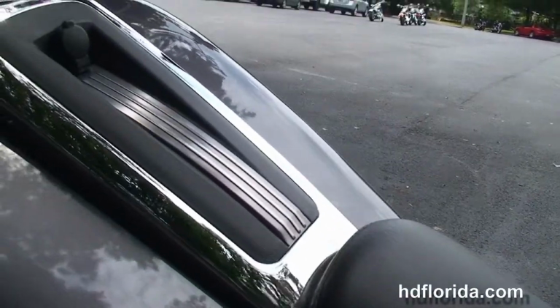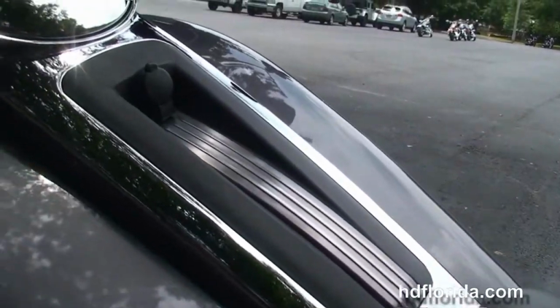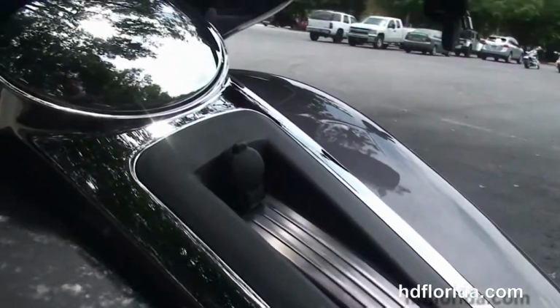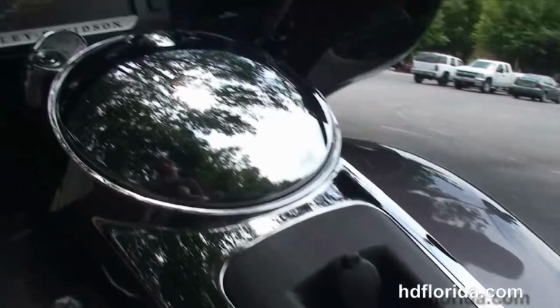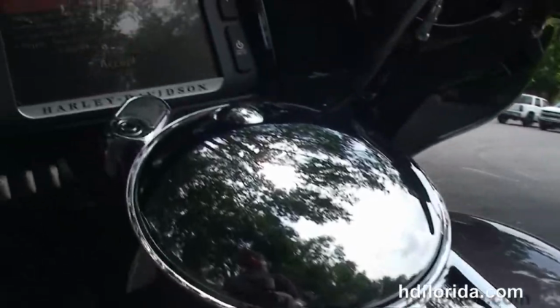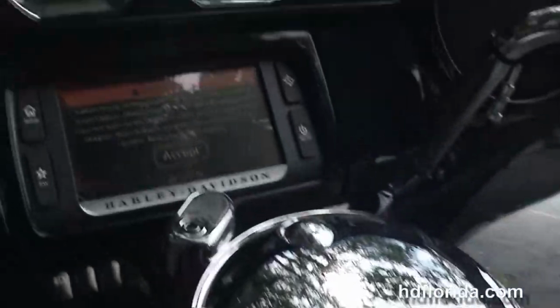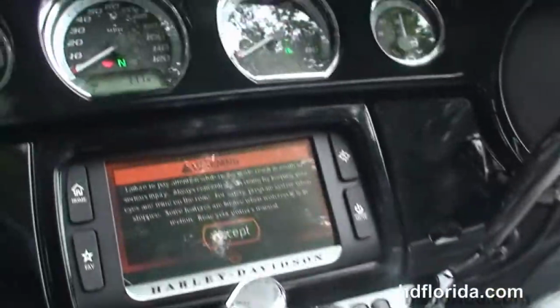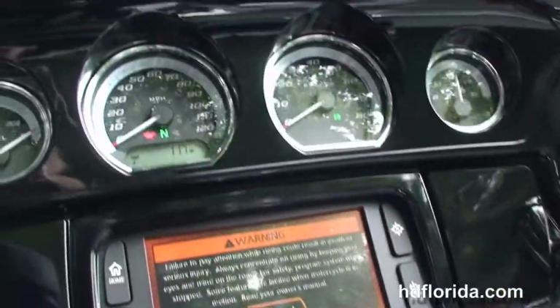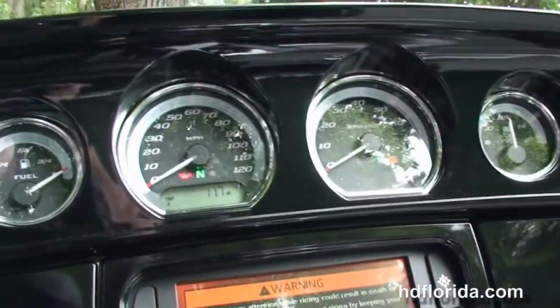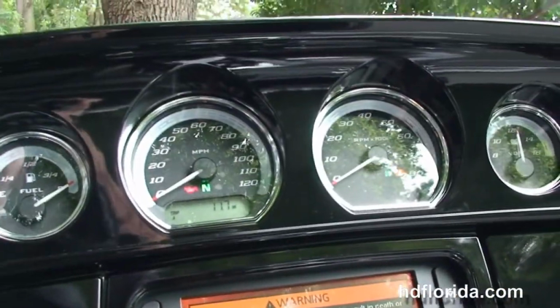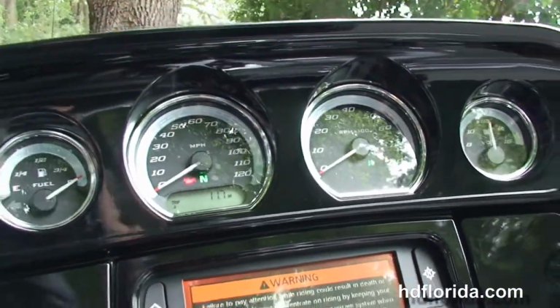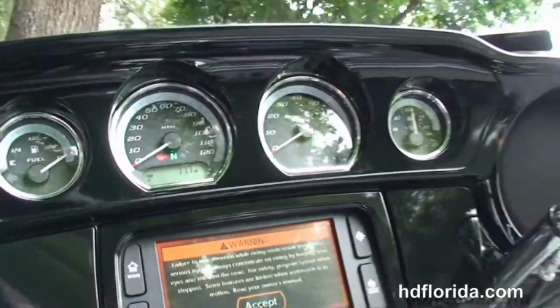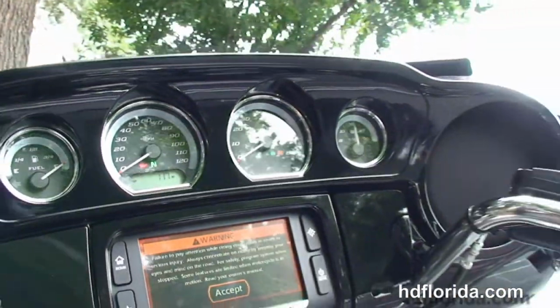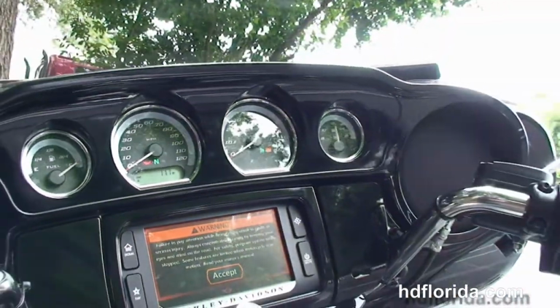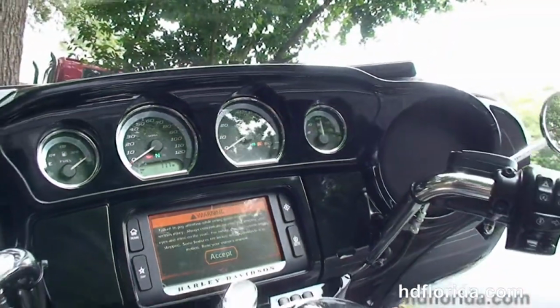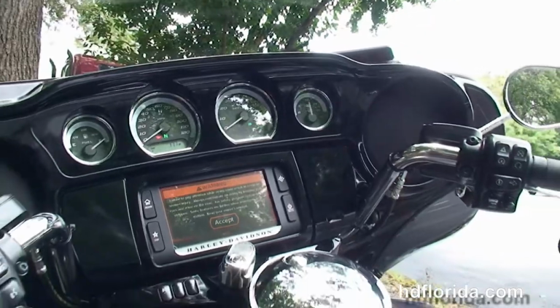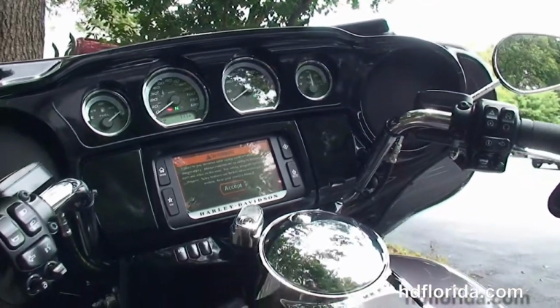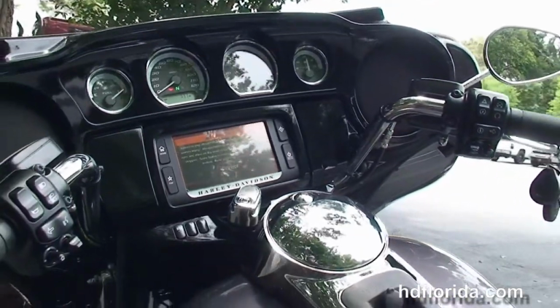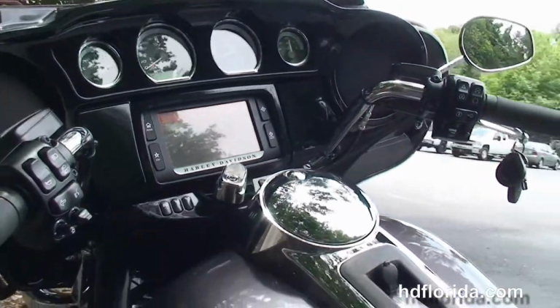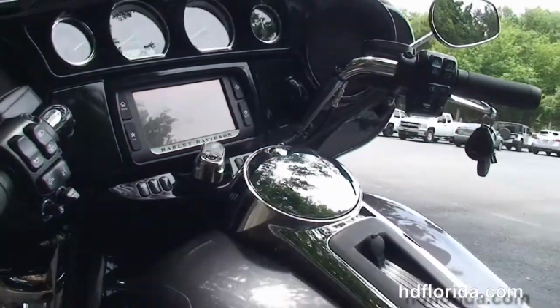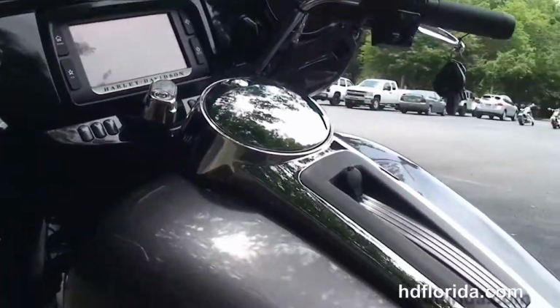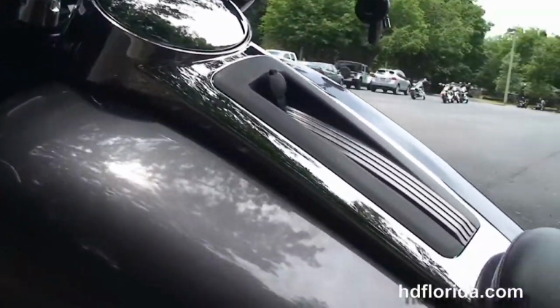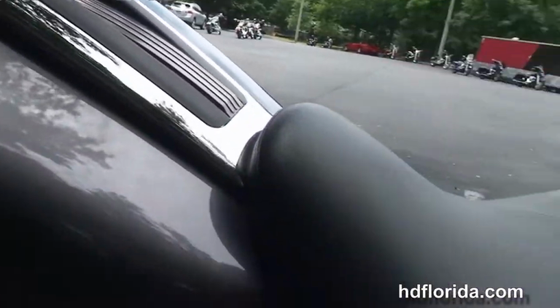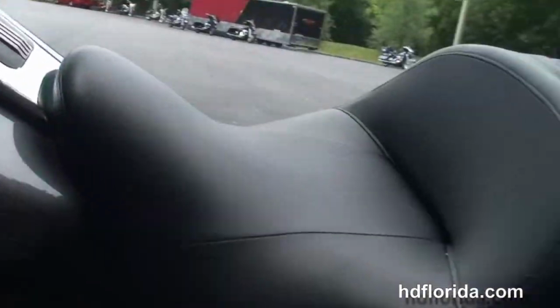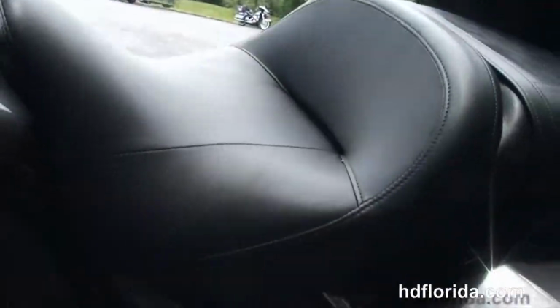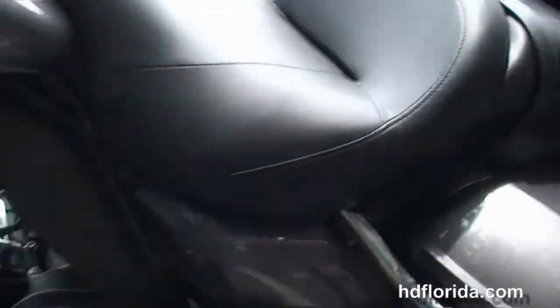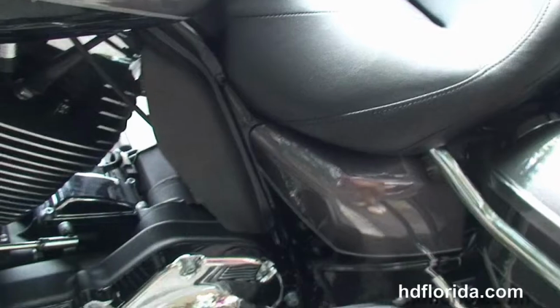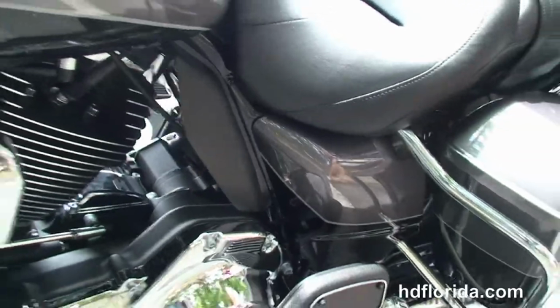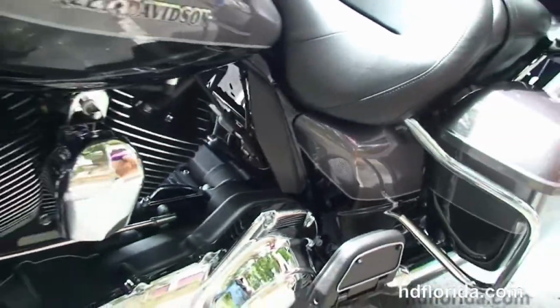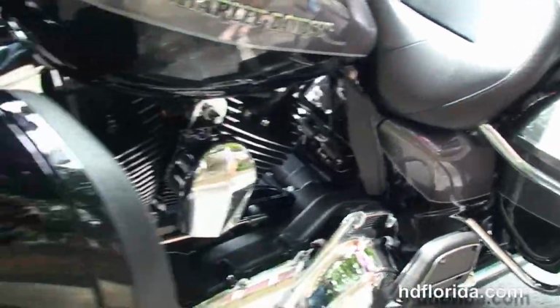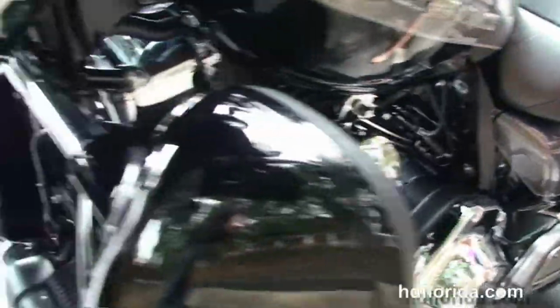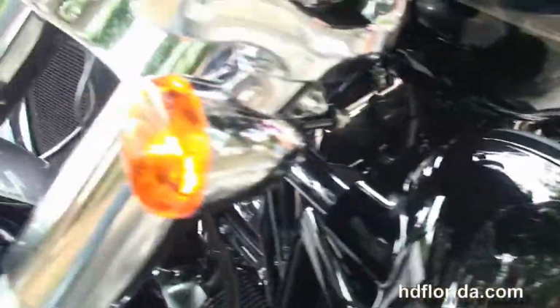It's got extended passenger area, 6-gallon fuel tank, gloss black instrument panel with high-visibility gauges, the Boom Audio 6.5 GT infotainment center — G for GPS, T for touchscreen. It's also got the USB connector inside the jukebox media compartment.